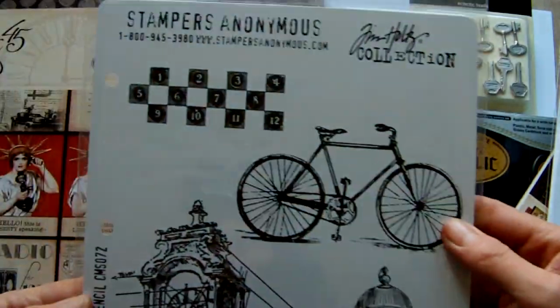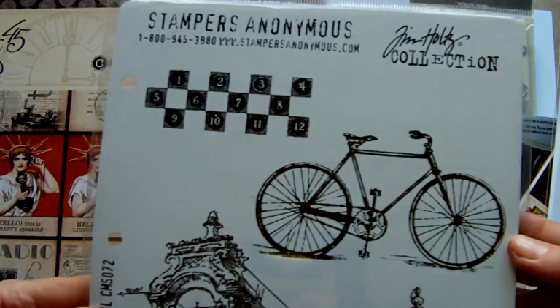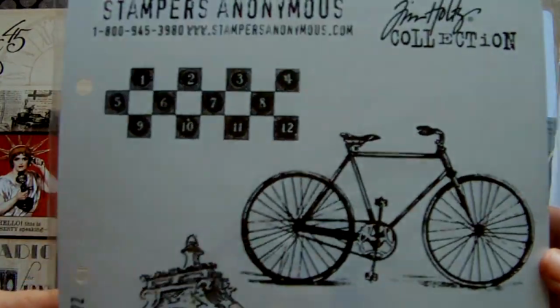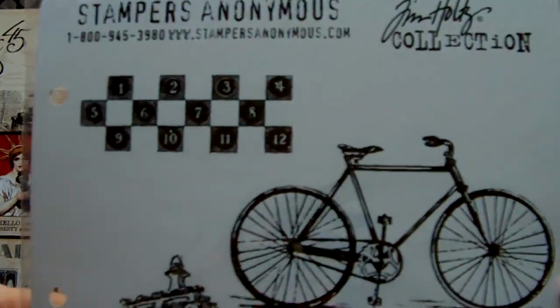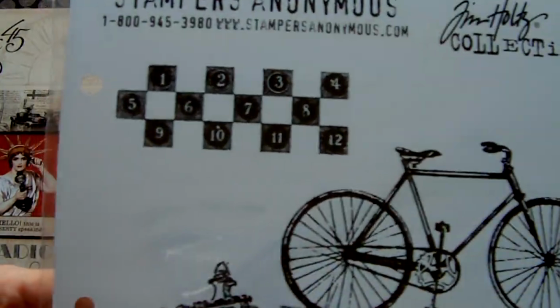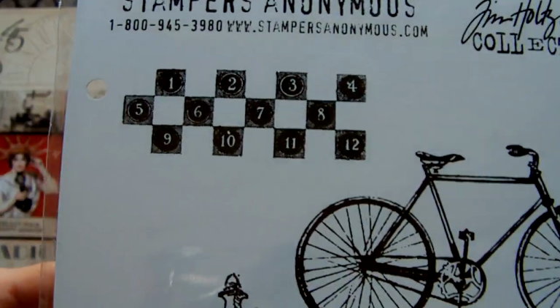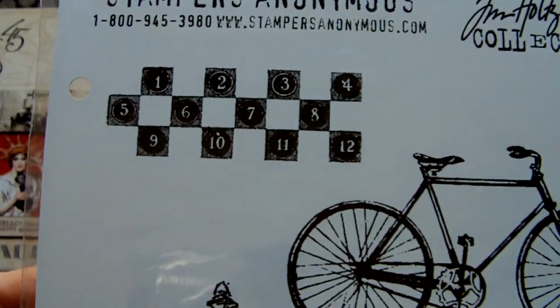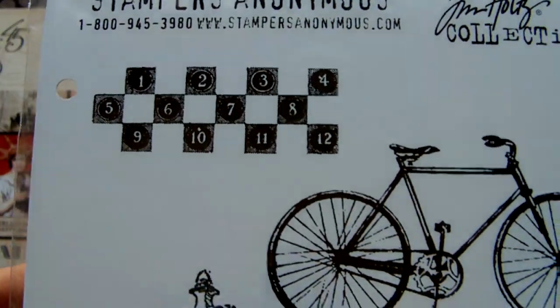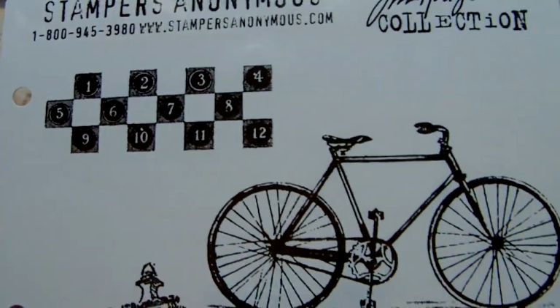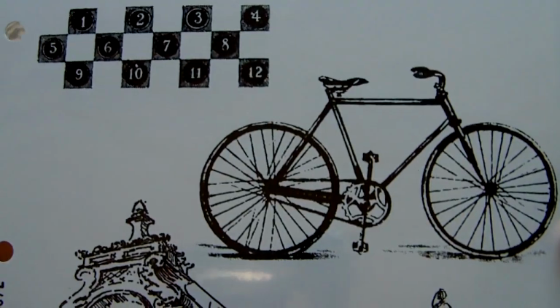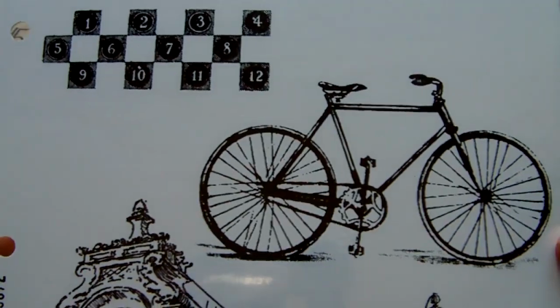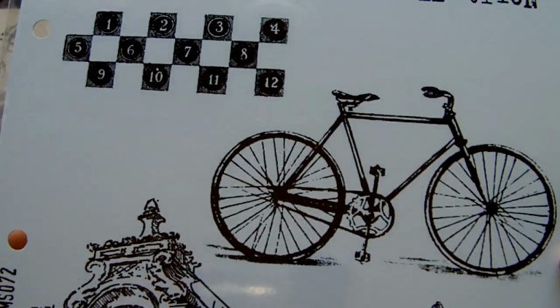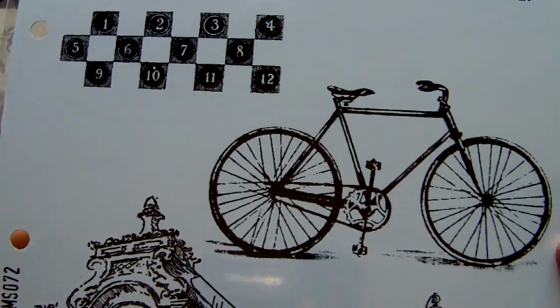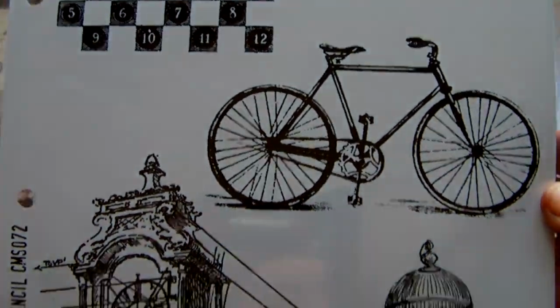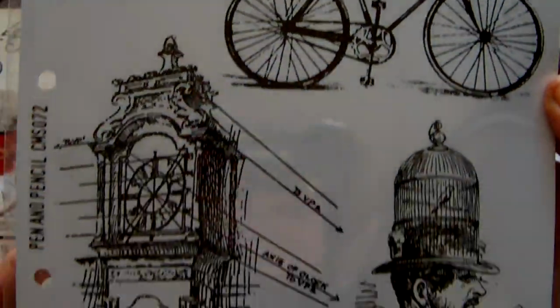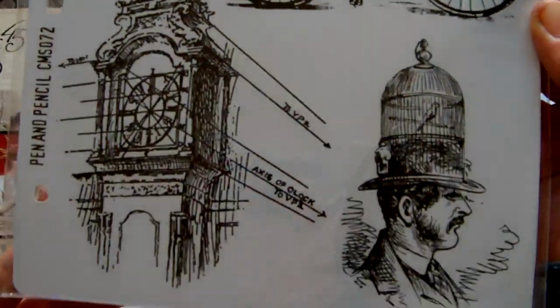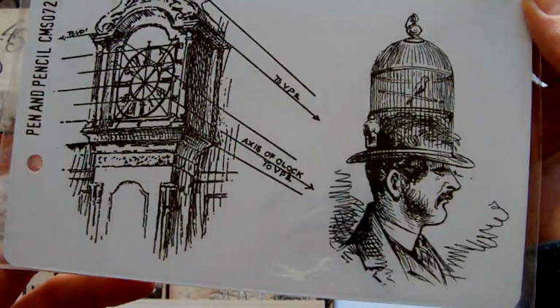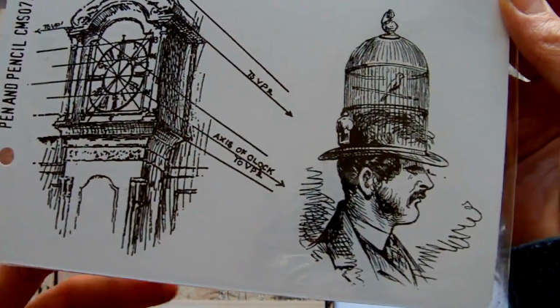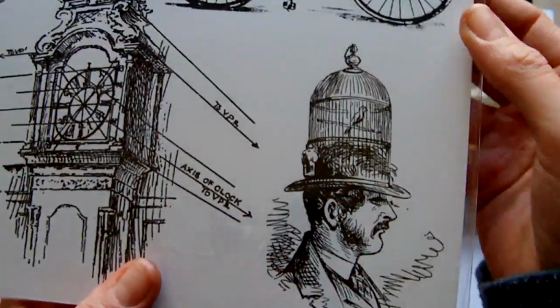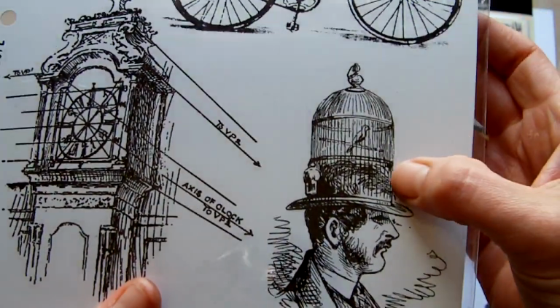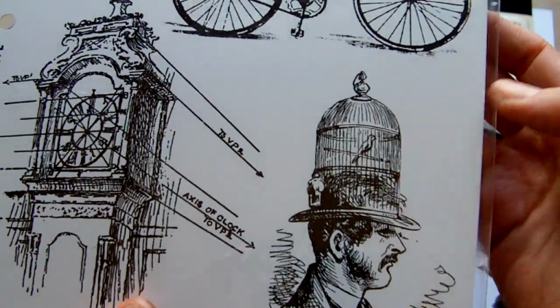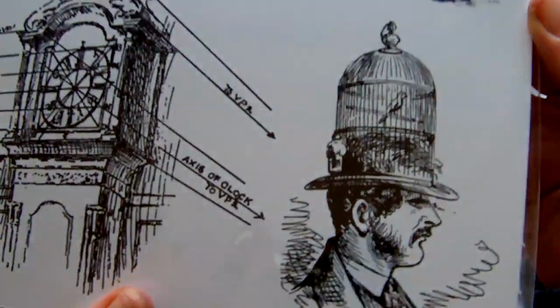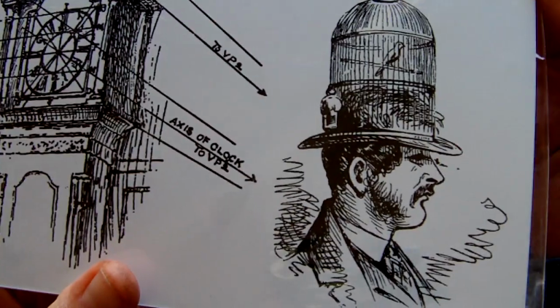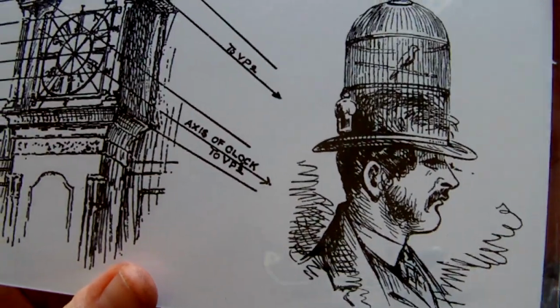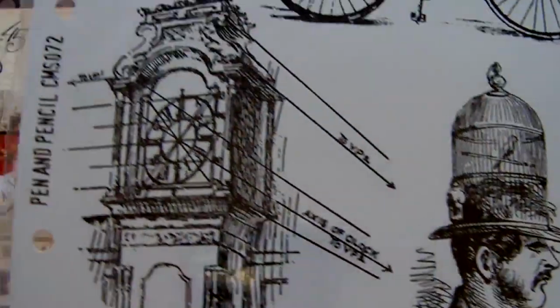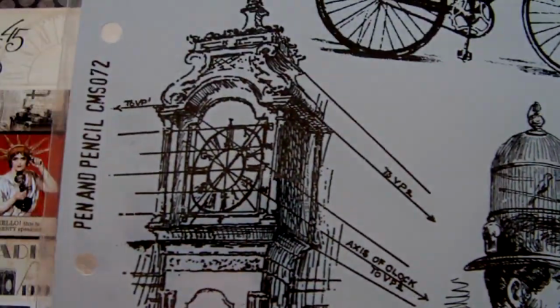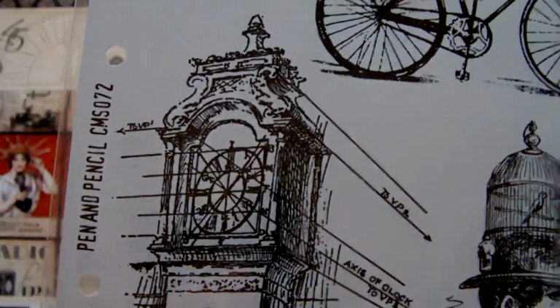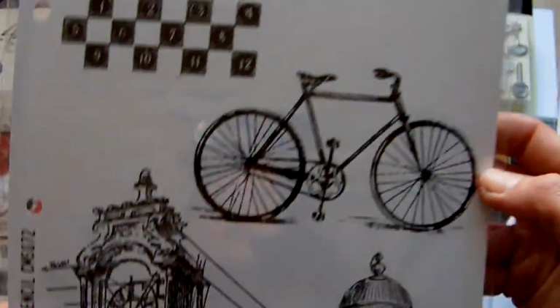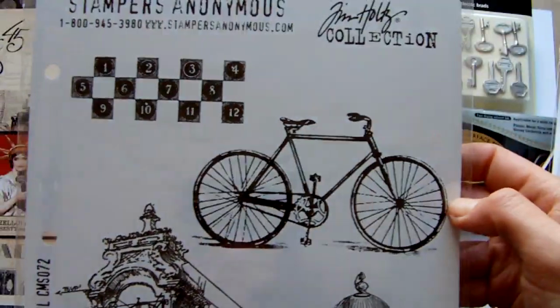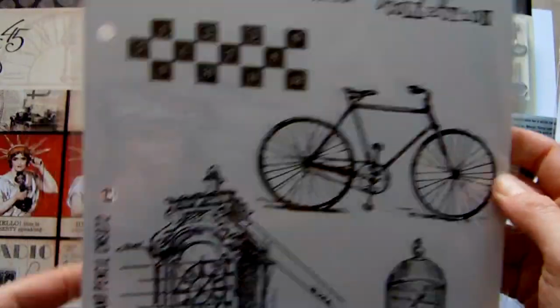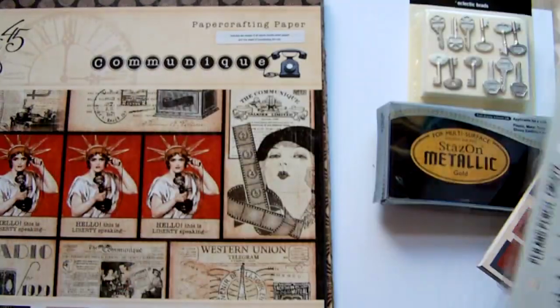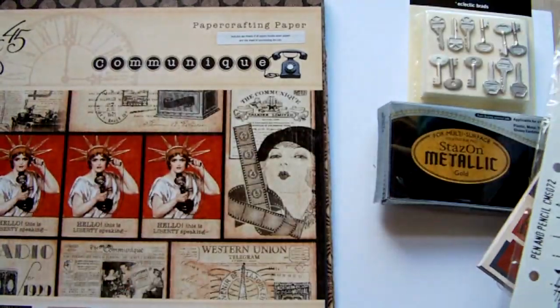Another Tim Holtz set — I've had this one on my wish list for a while. This is the pen and pencil set. I really like this one, so I'm looking forward to using that one too.